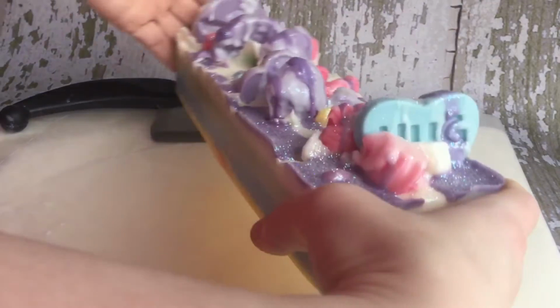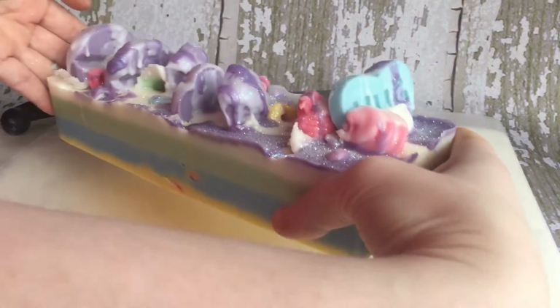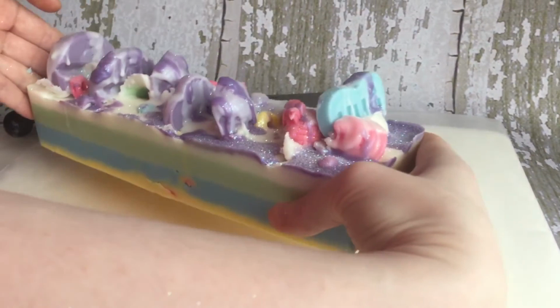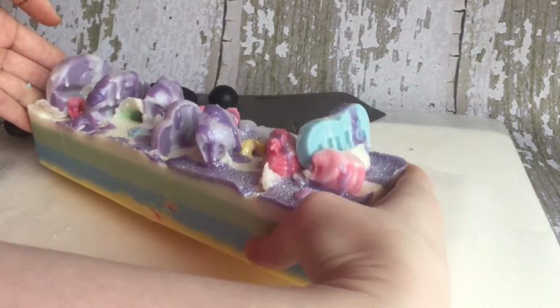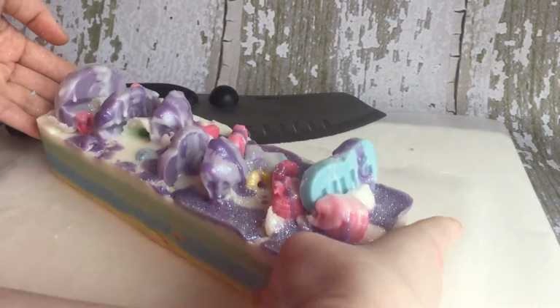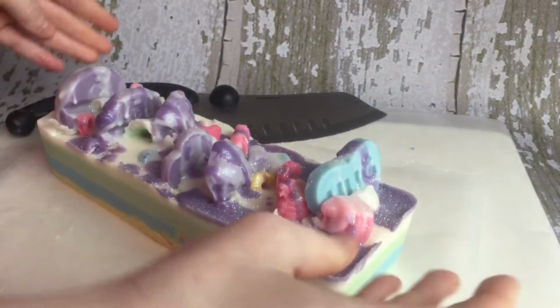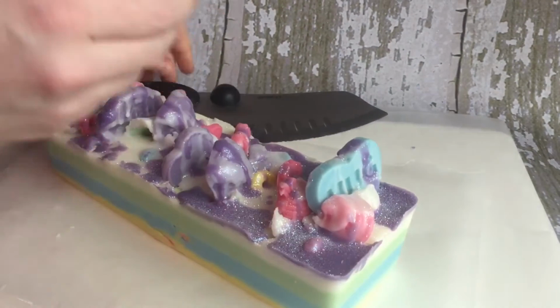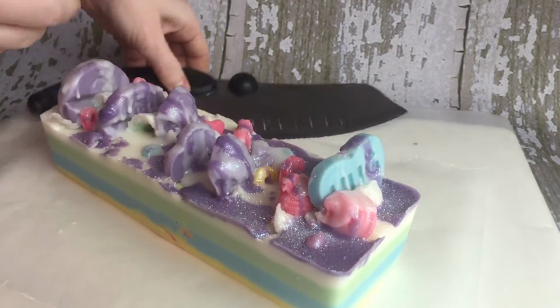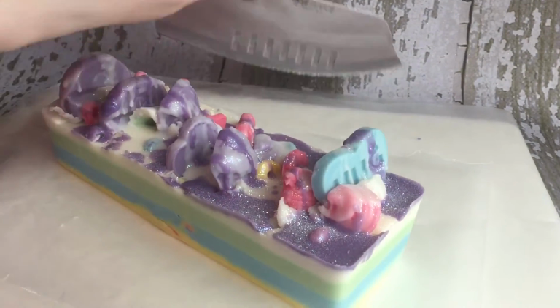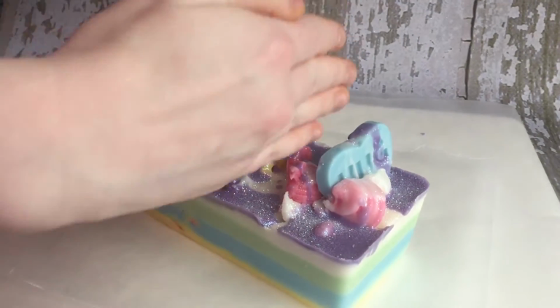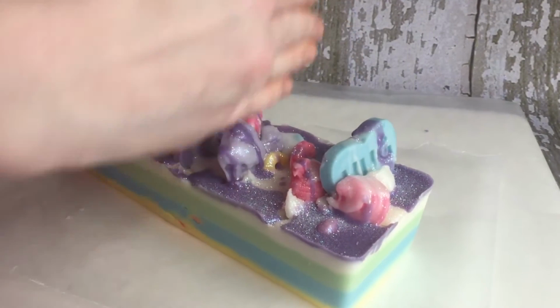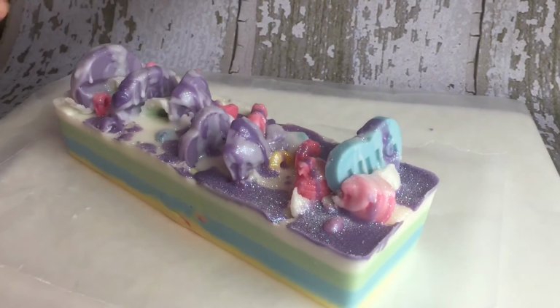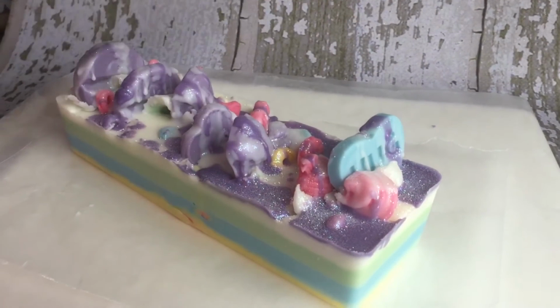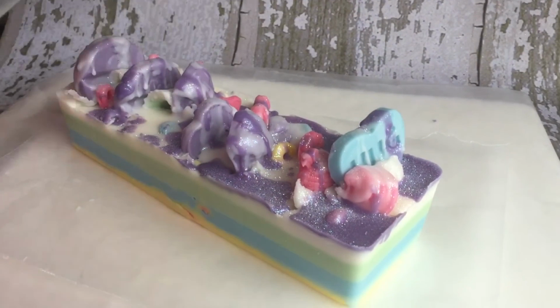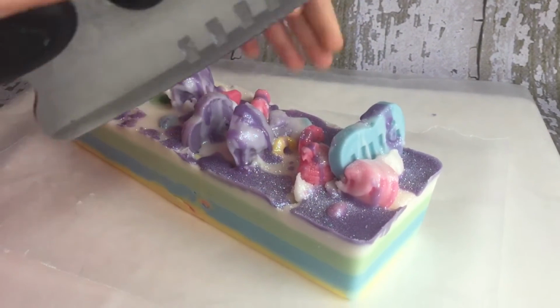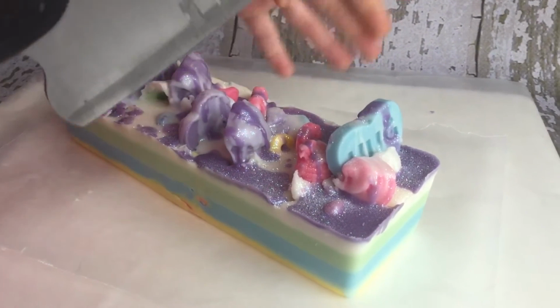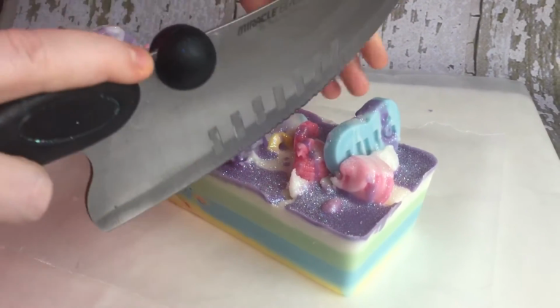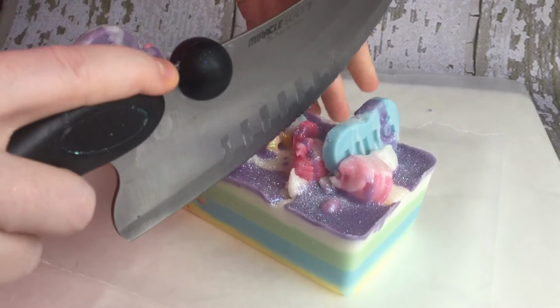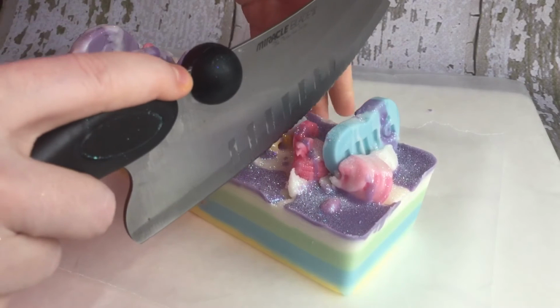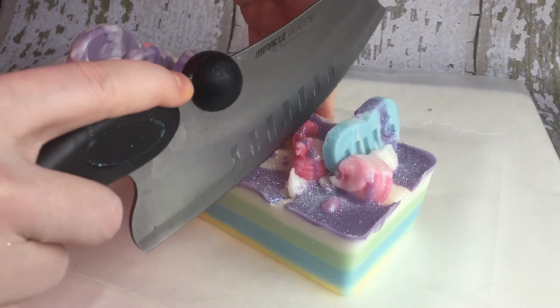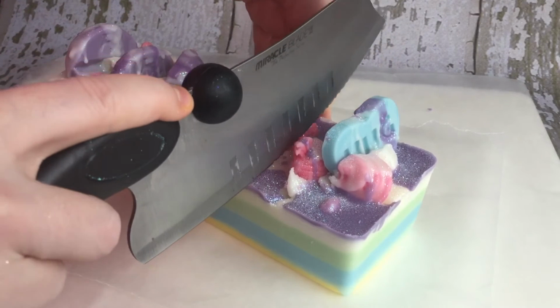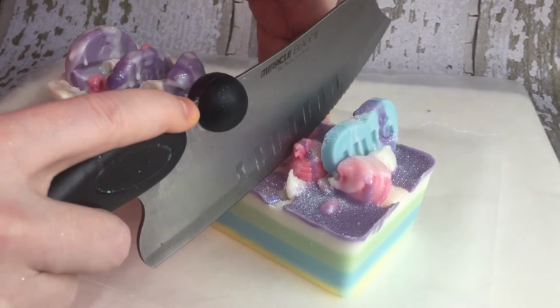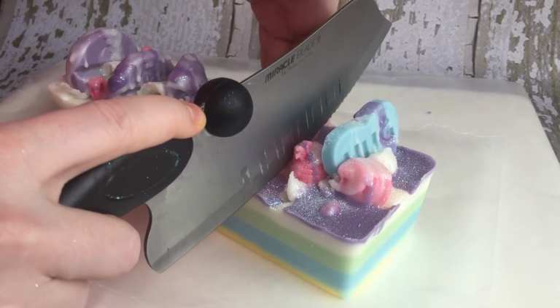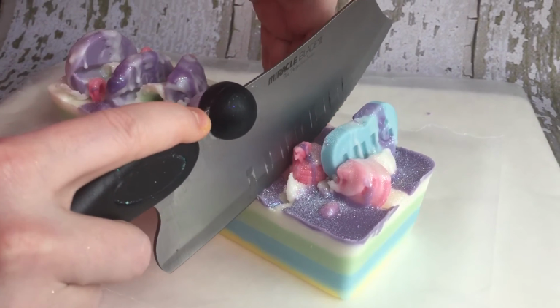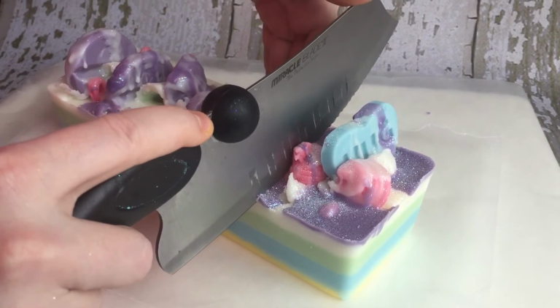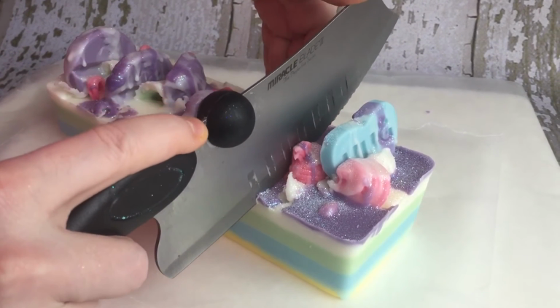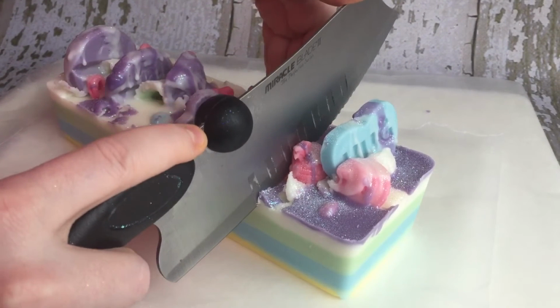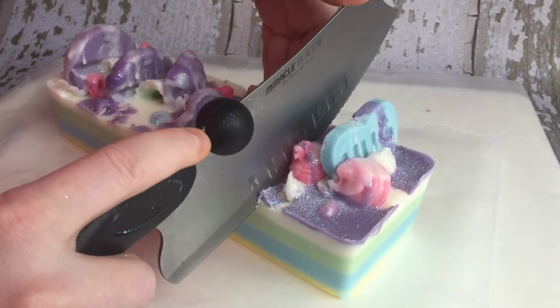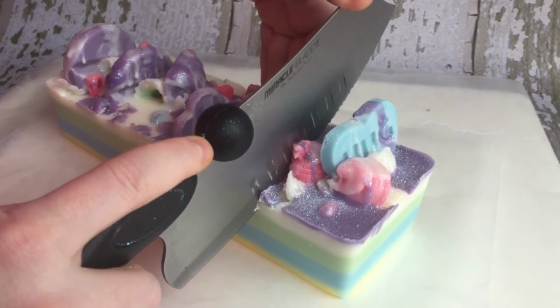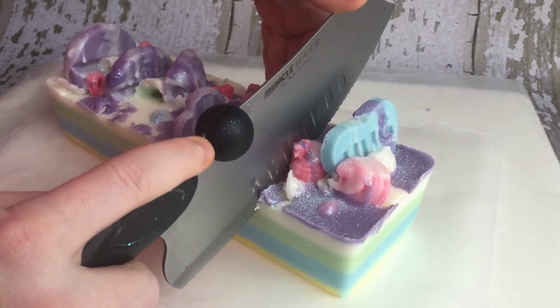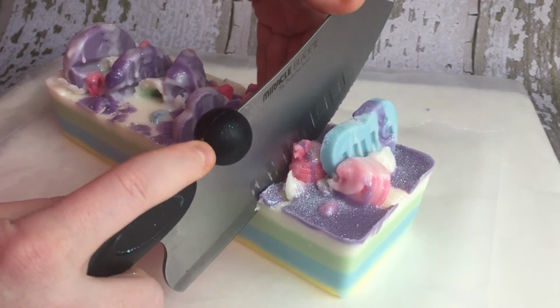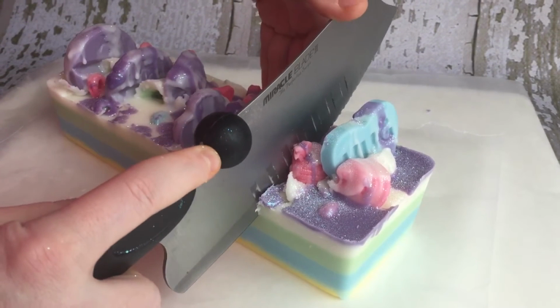I'm going to go ahead and cut this. I actually made it so that I could make slices because I'm going to be selling this in slices. You're going to notice that this cuts just like butter.